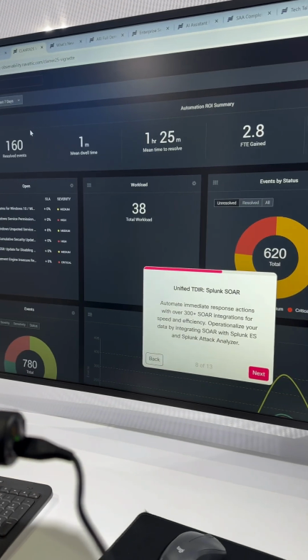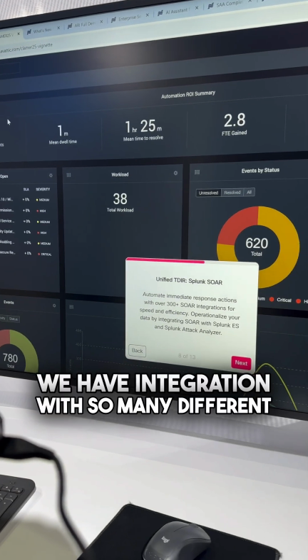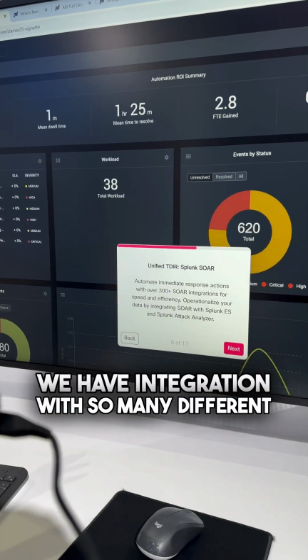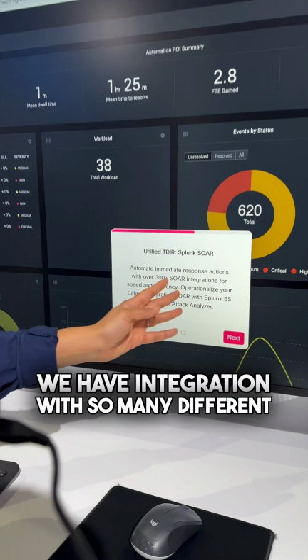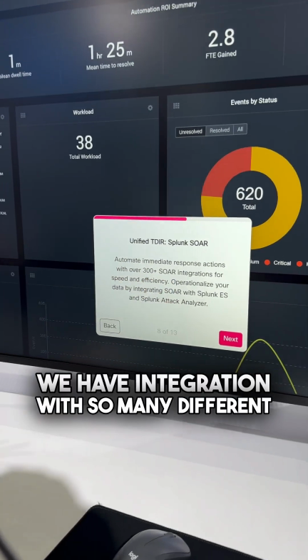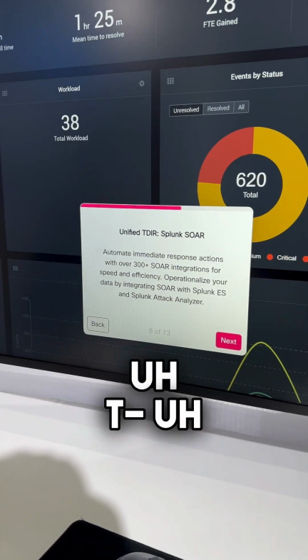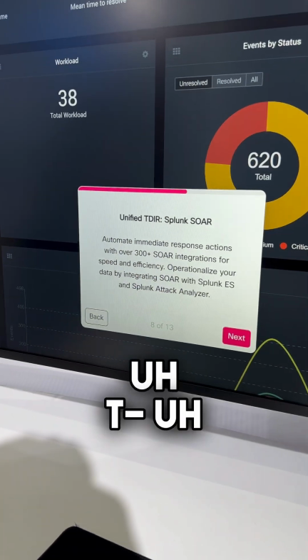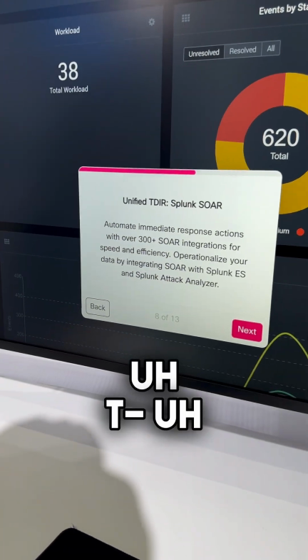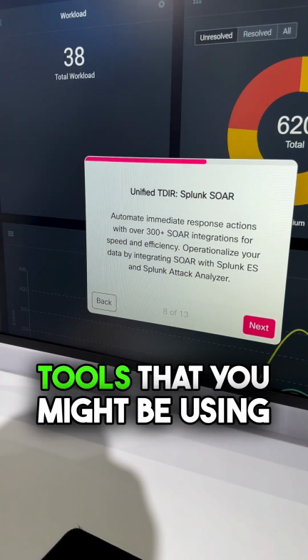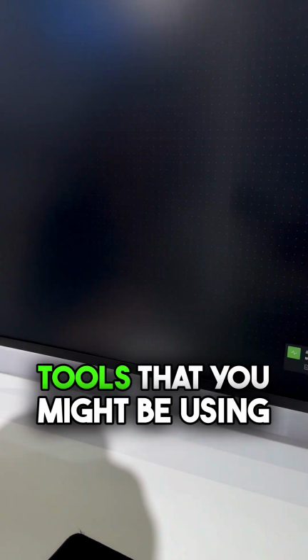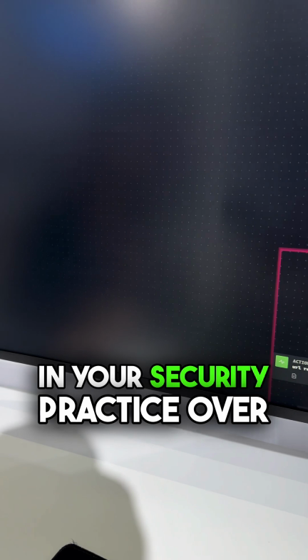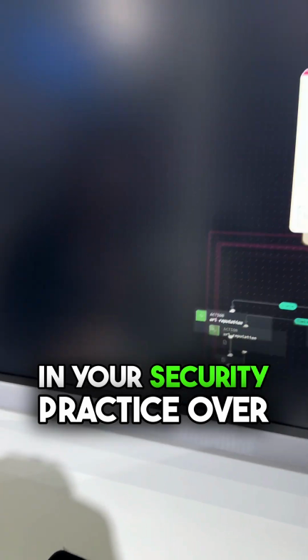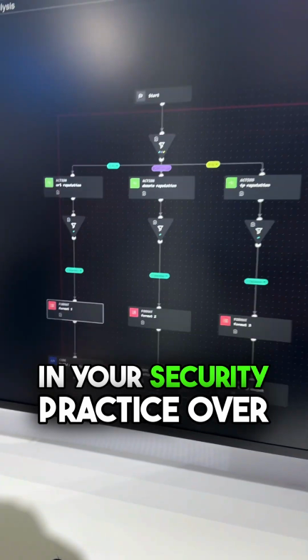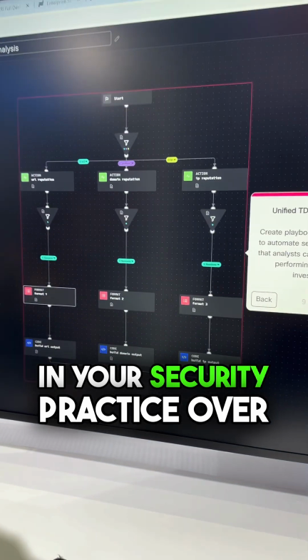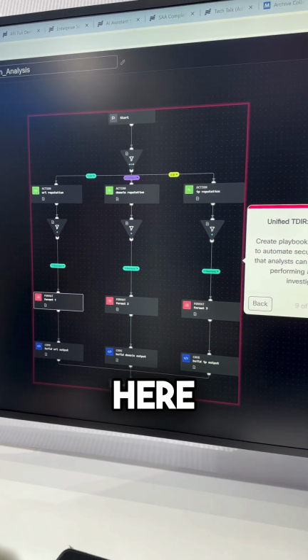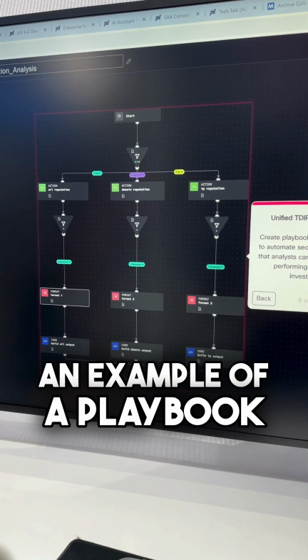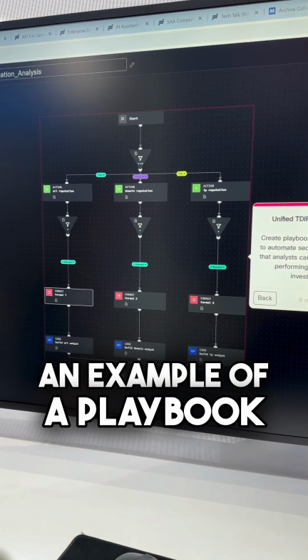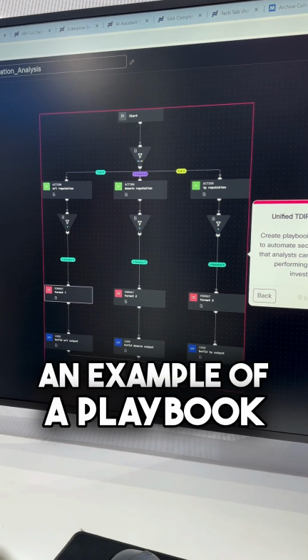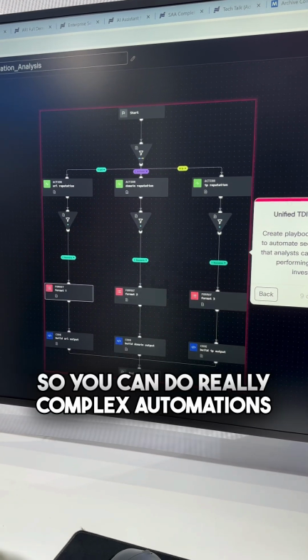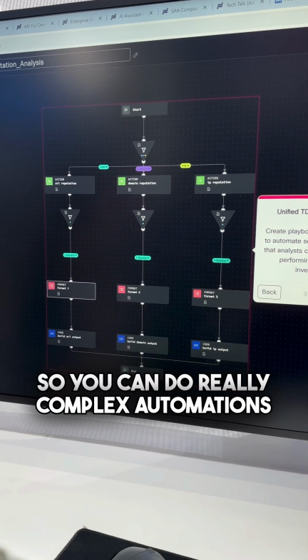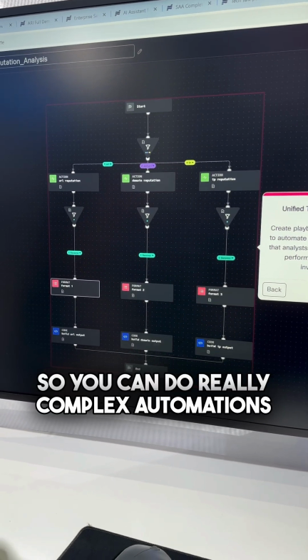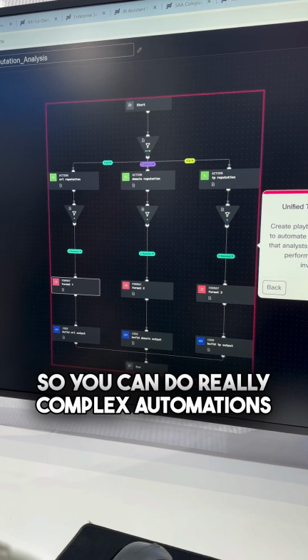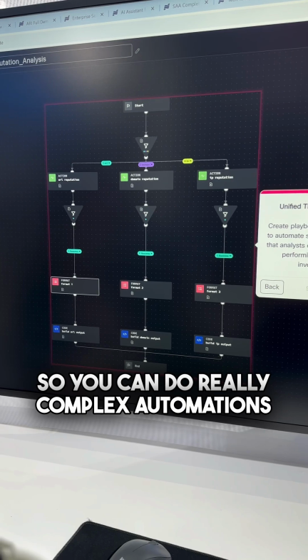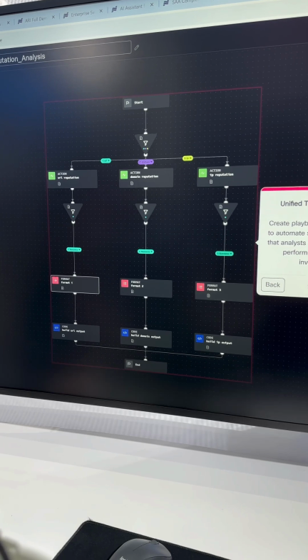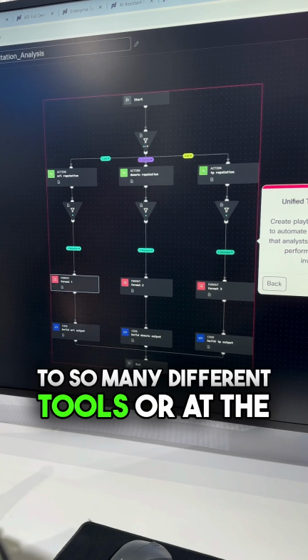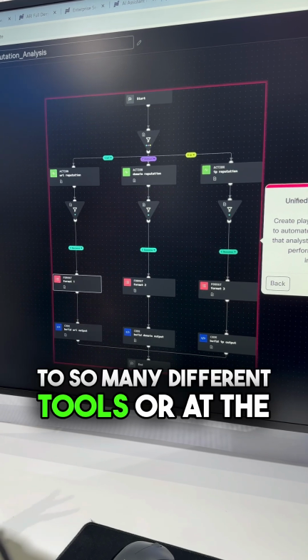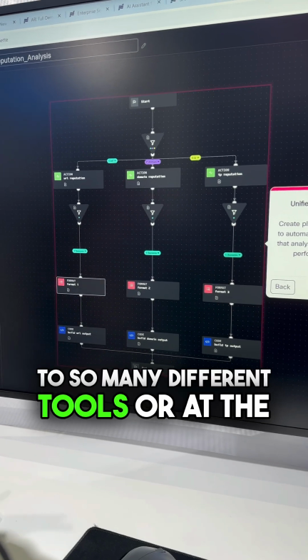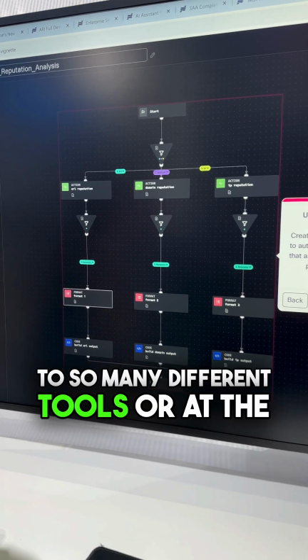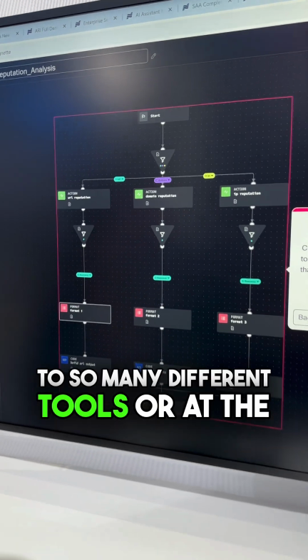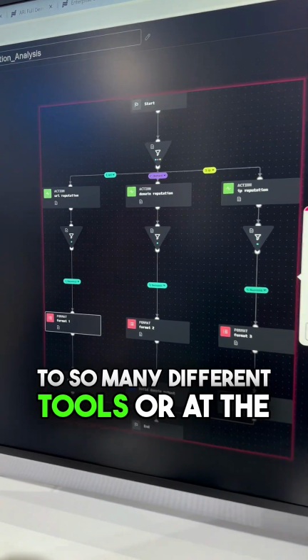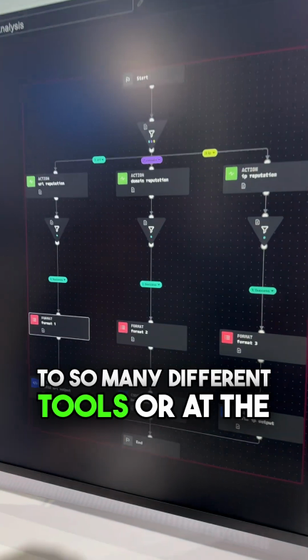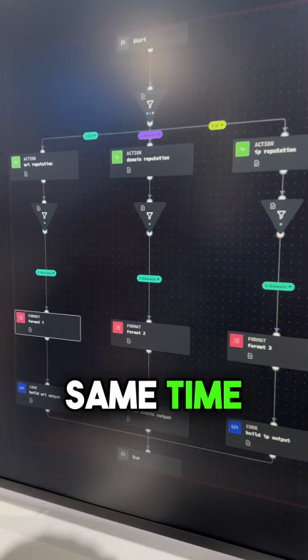We have integration with so many different tools that you might be using in your security practice. Here is an example of a playbook, so you can do really complex automations across many different tools at the same time.